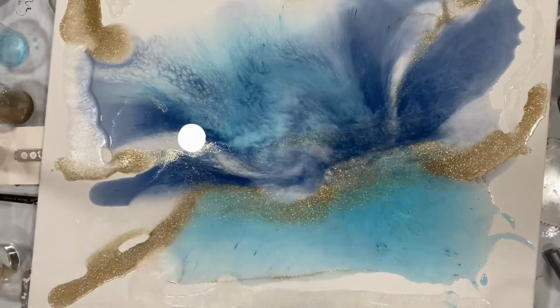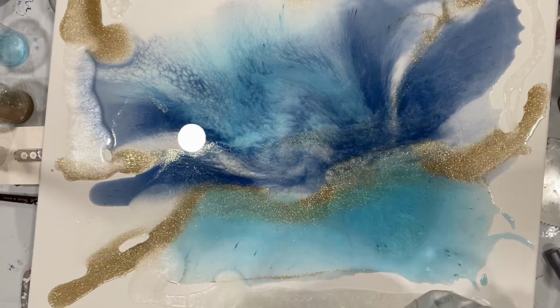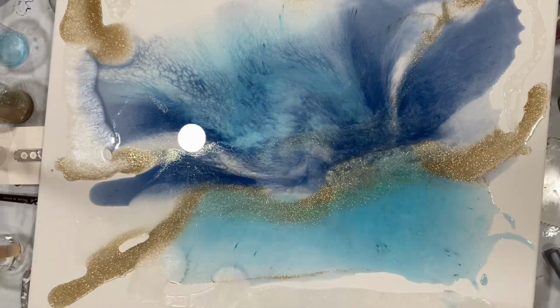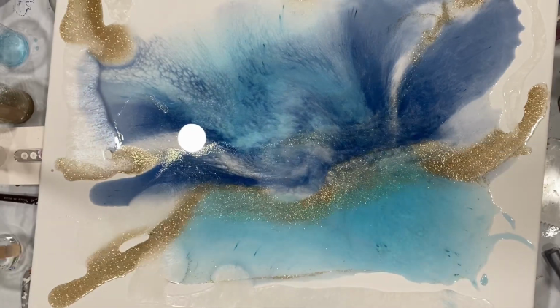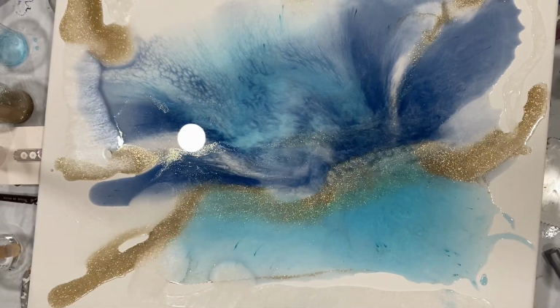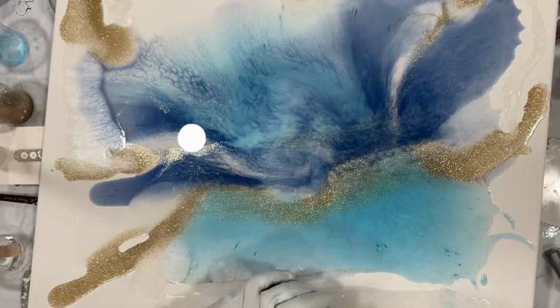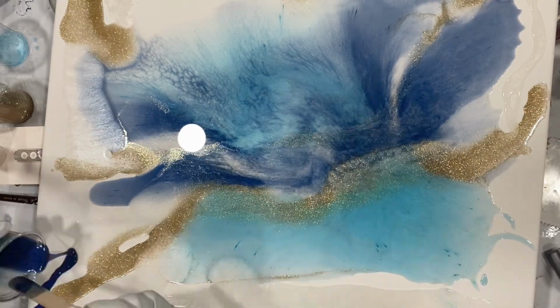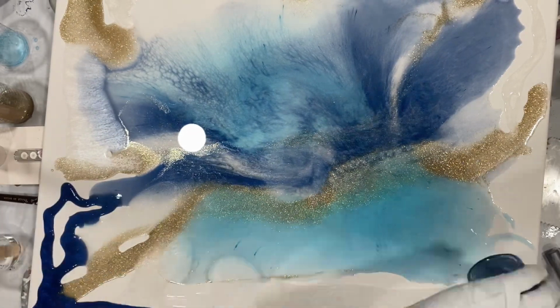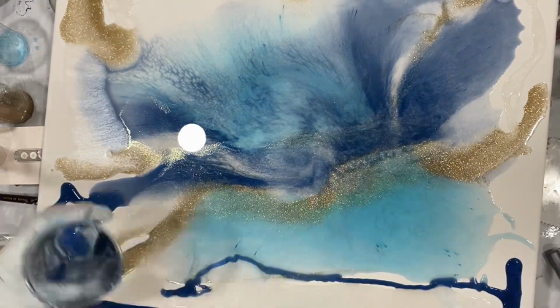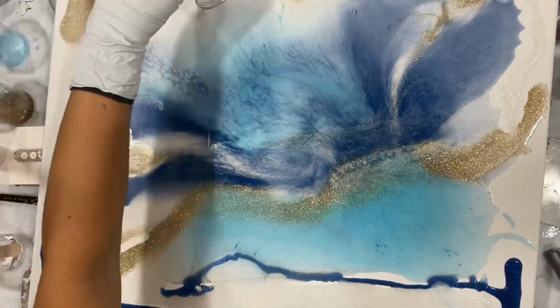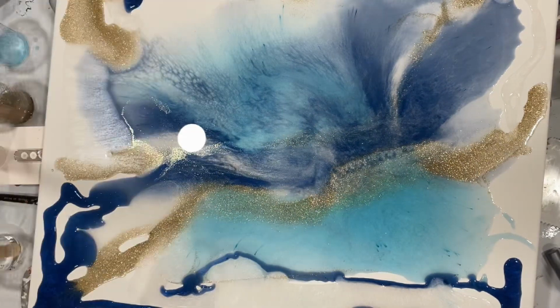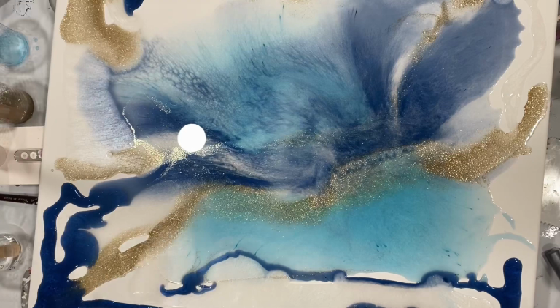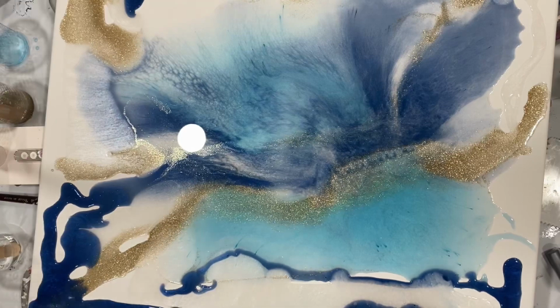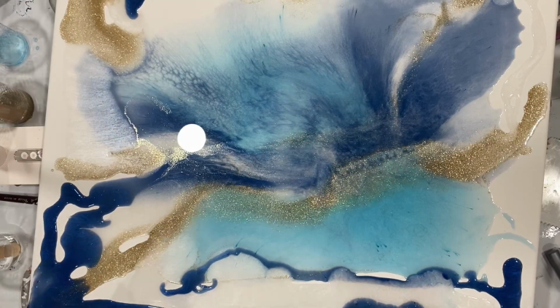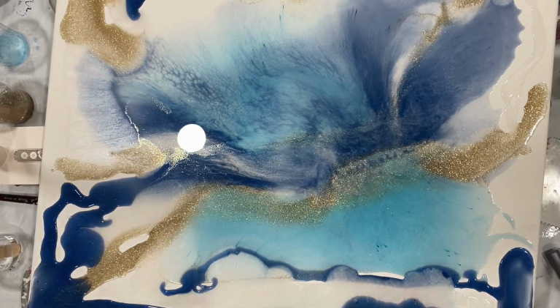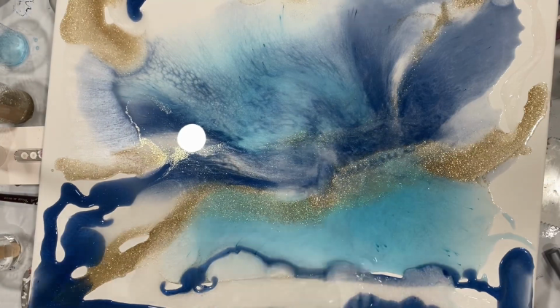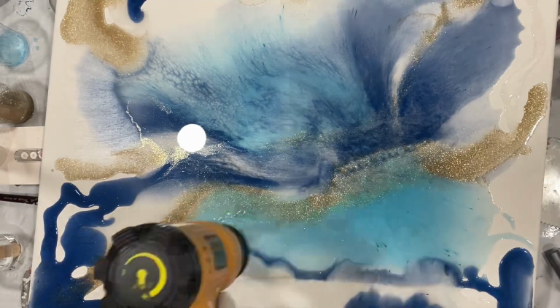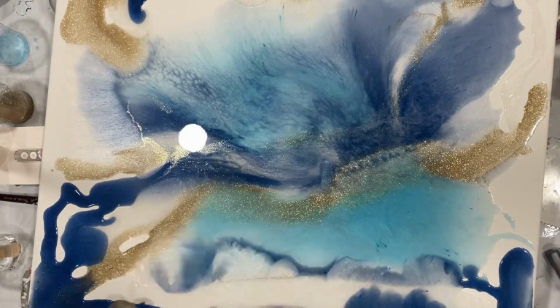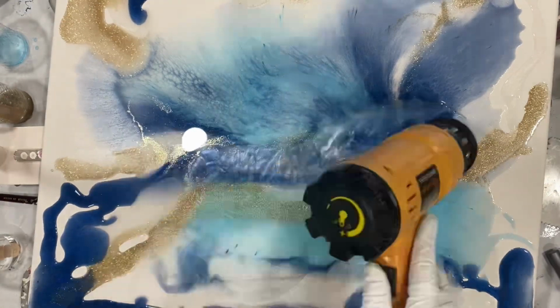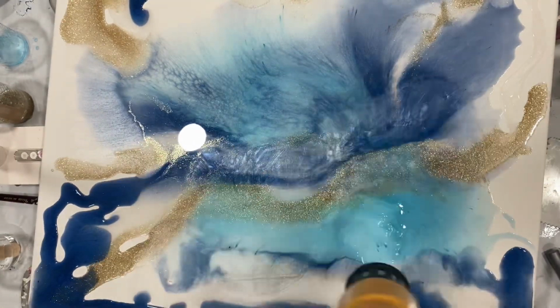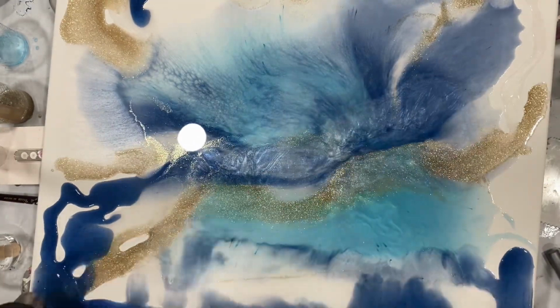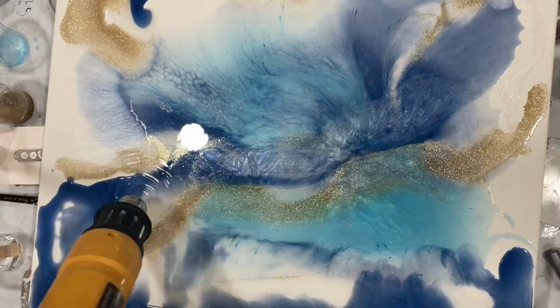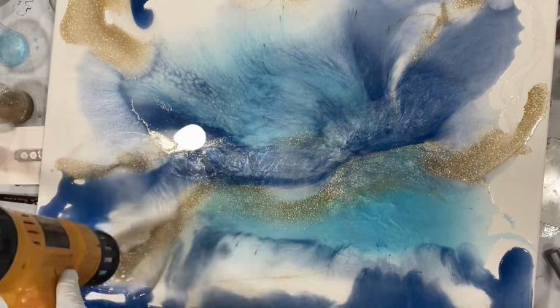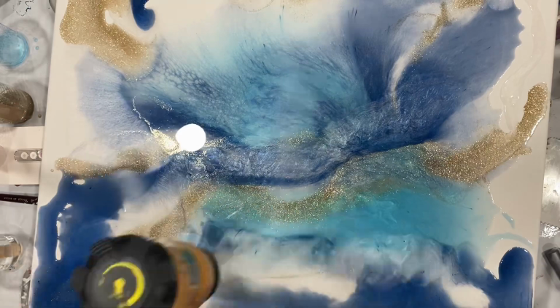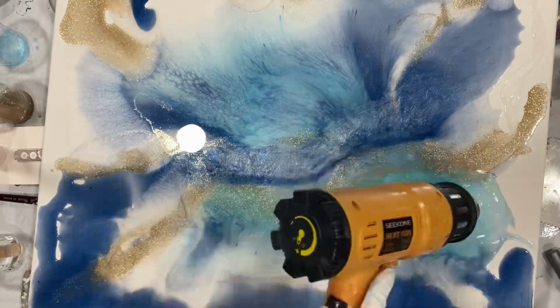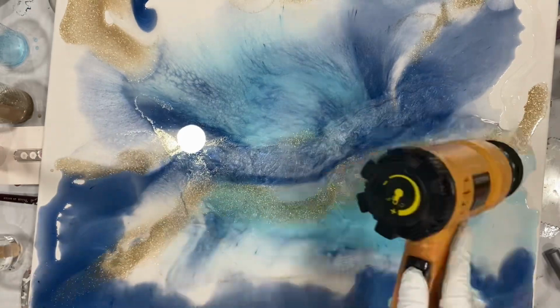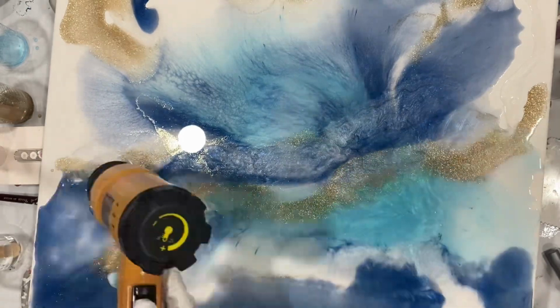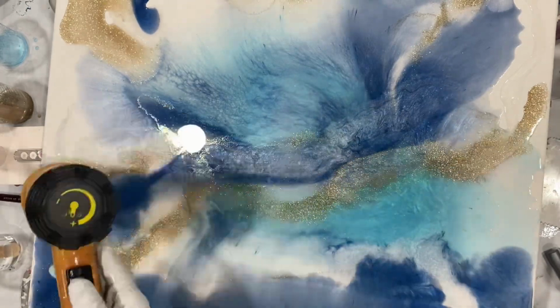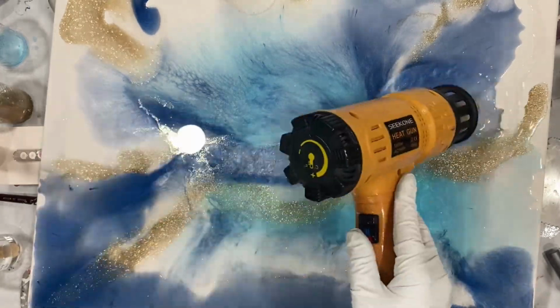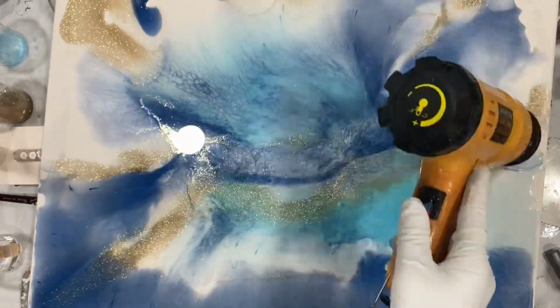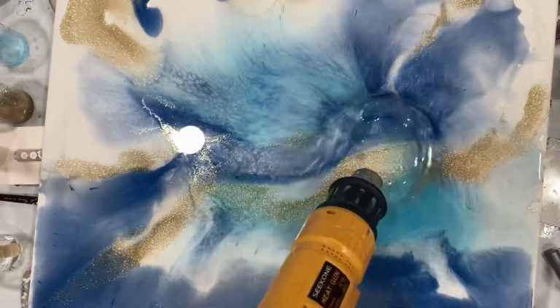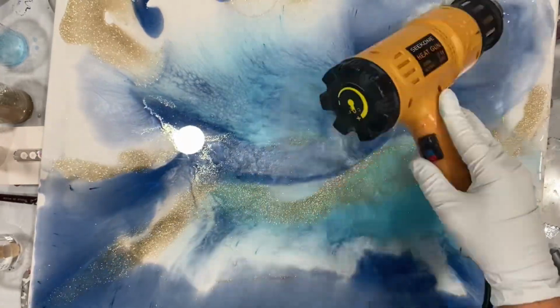When you use a canvas it will puddle in the middle, so you have to keep pushing it out with the heat gun. I do like using a board better because you have more control, but this is still easy and fun.